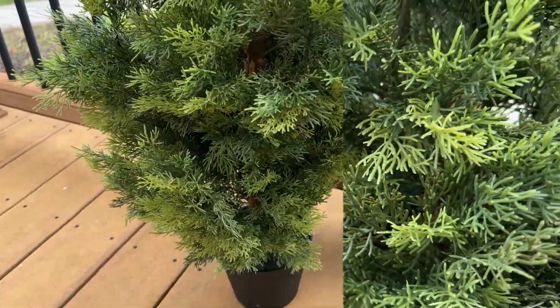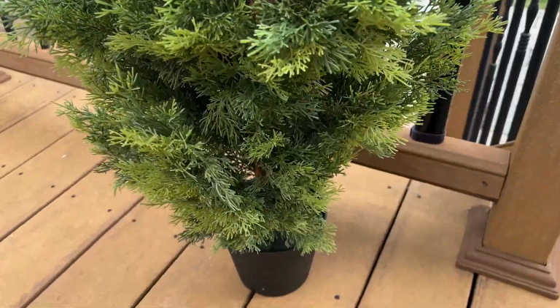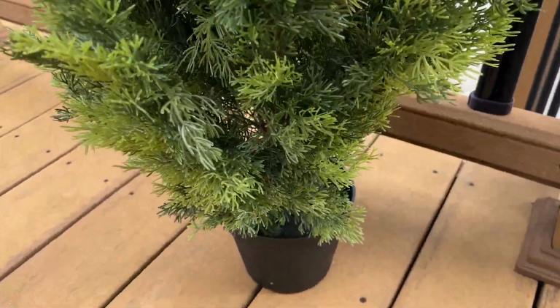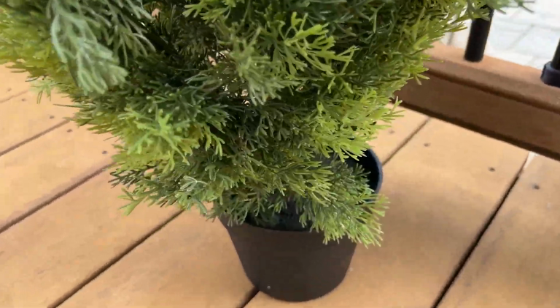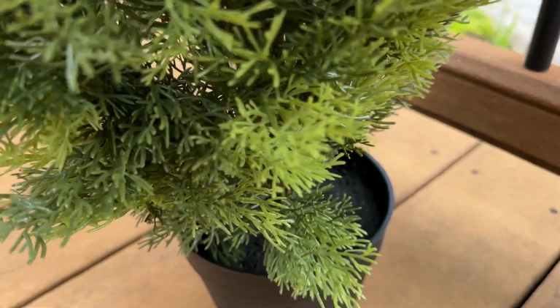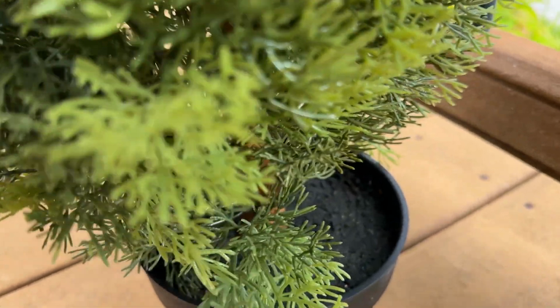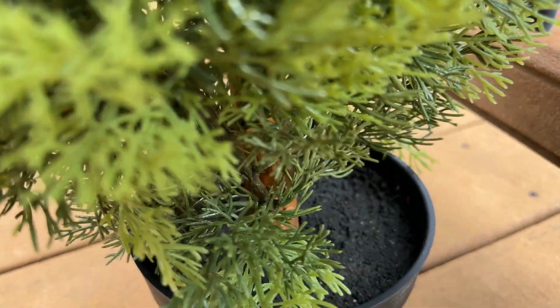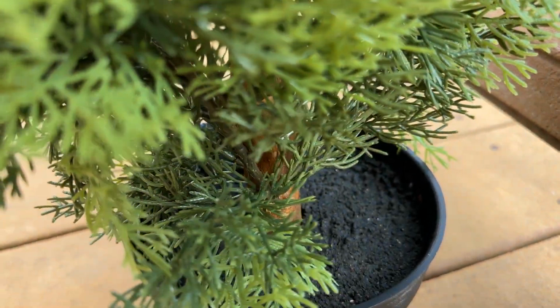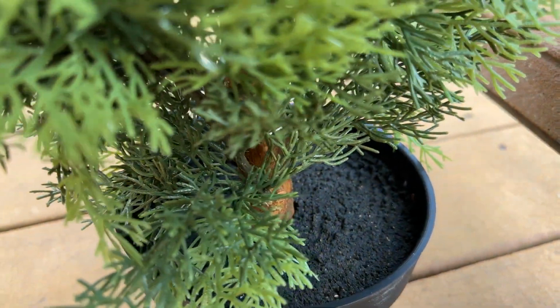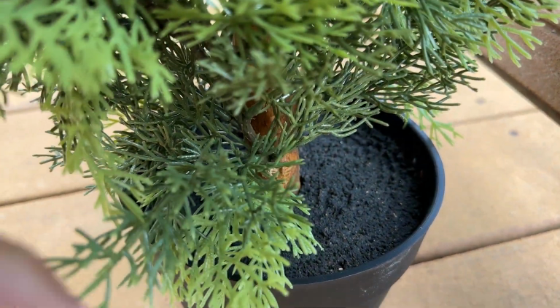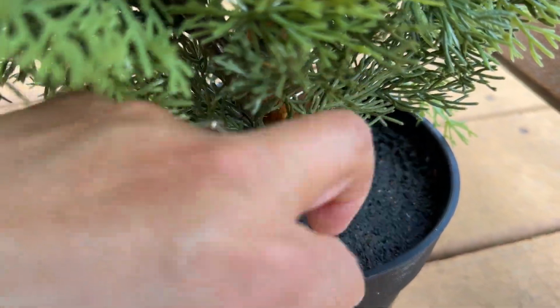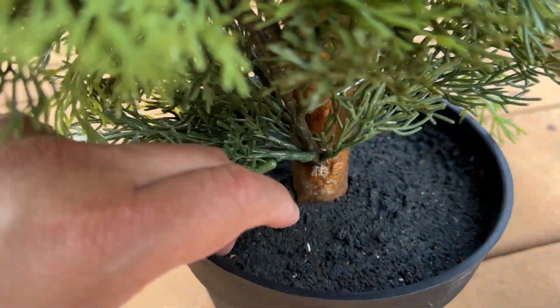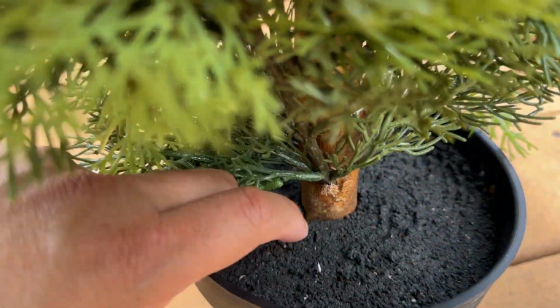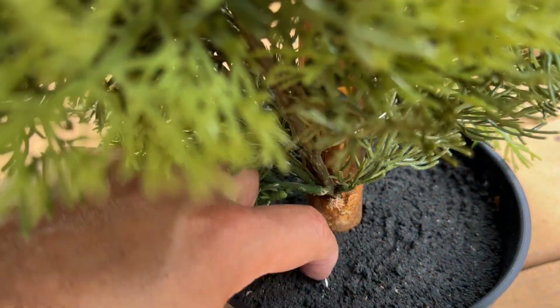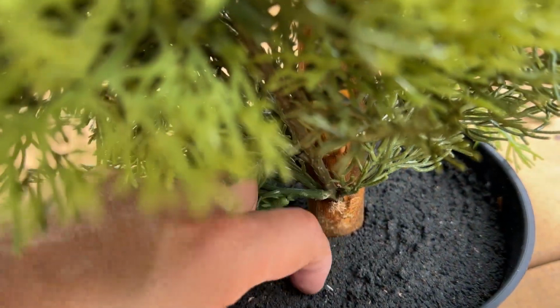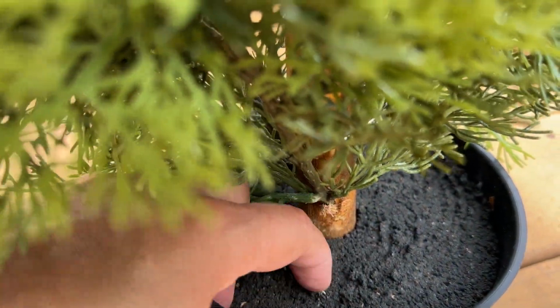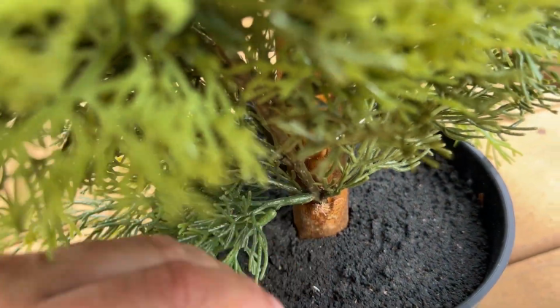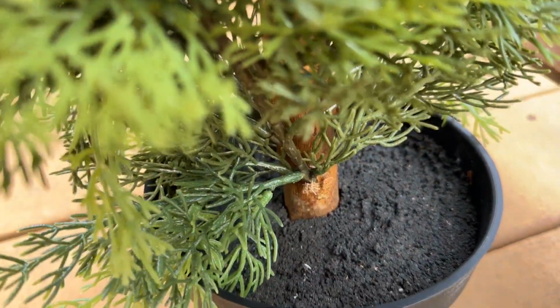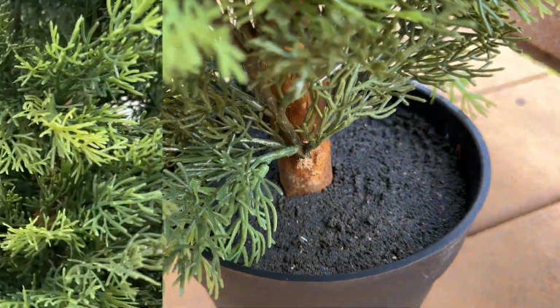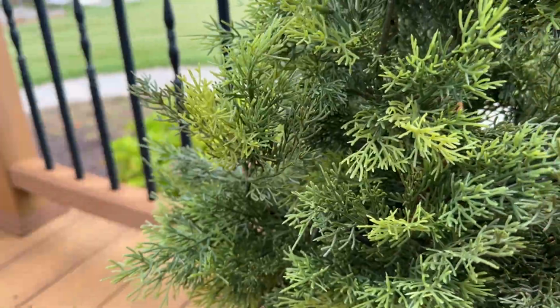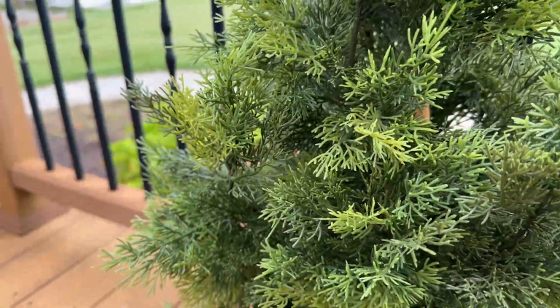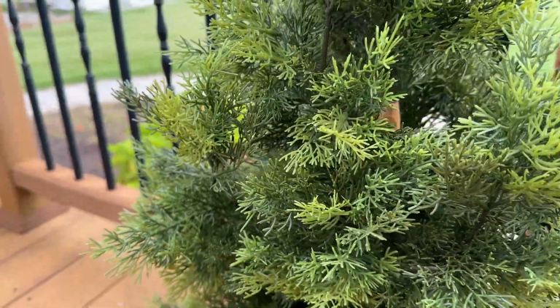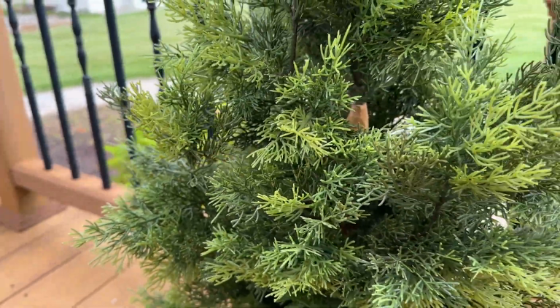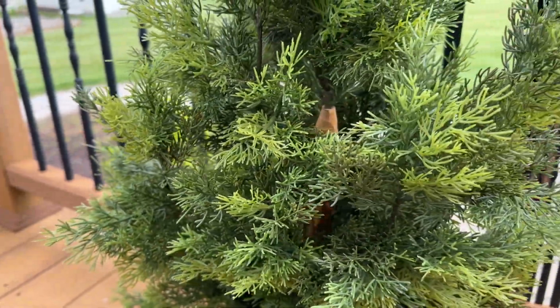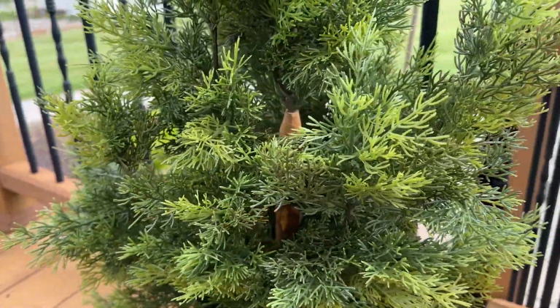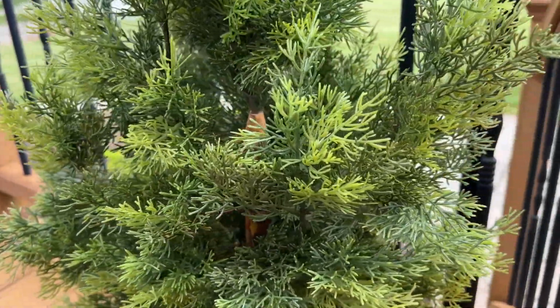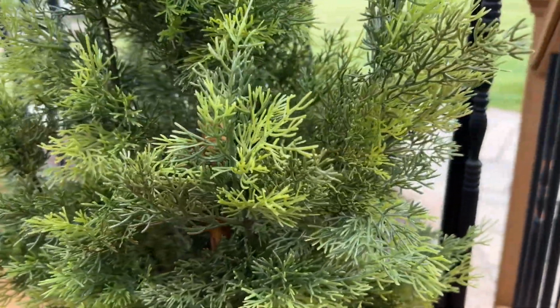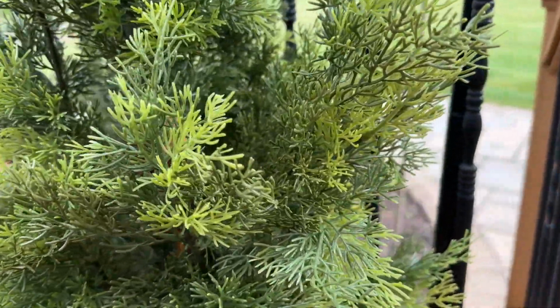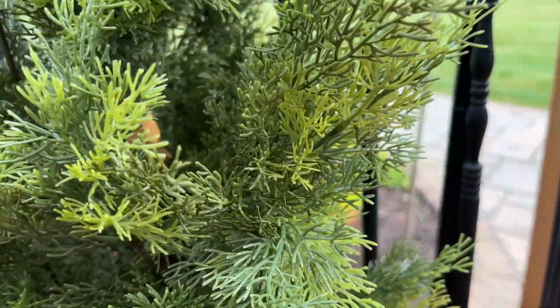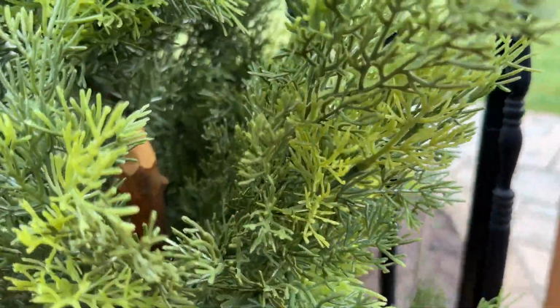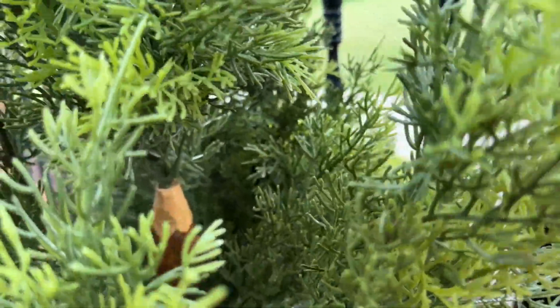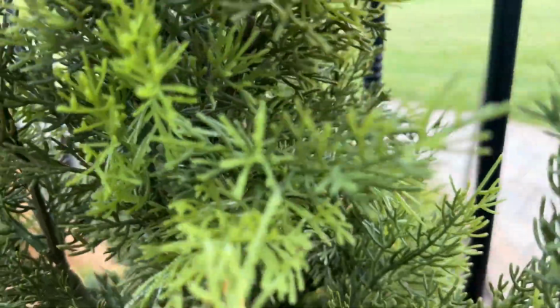I also love that the tree's base looks like actual soil, but it's a solid texture that won't damage my patio. This is a great-looking artificial tree for outdoor decor at a very reasonable price.